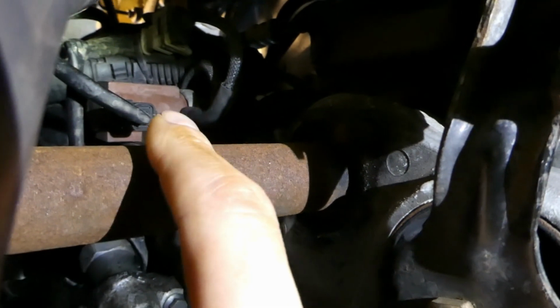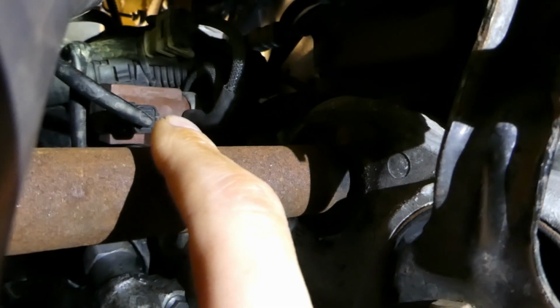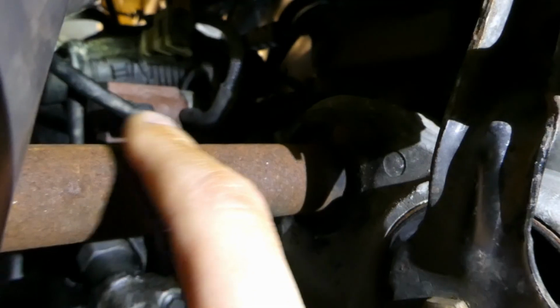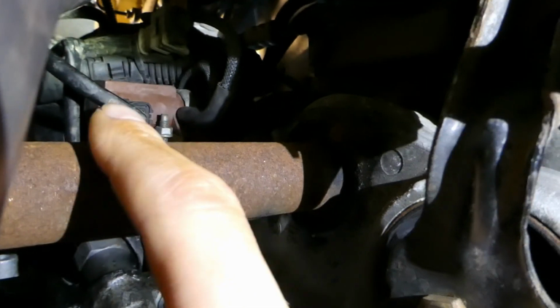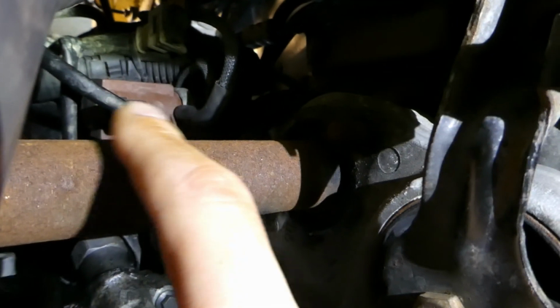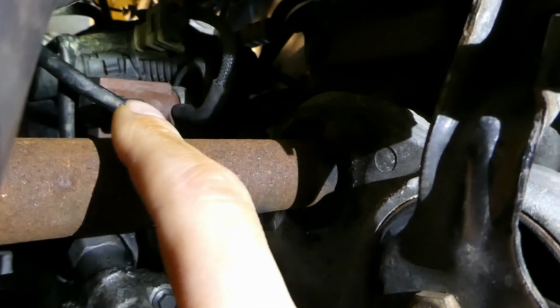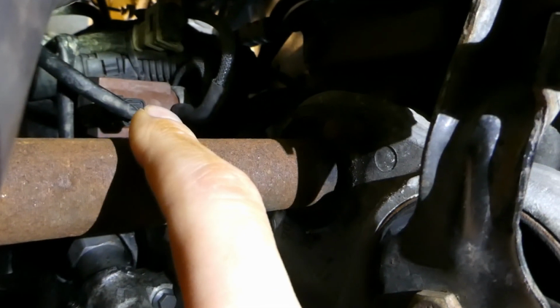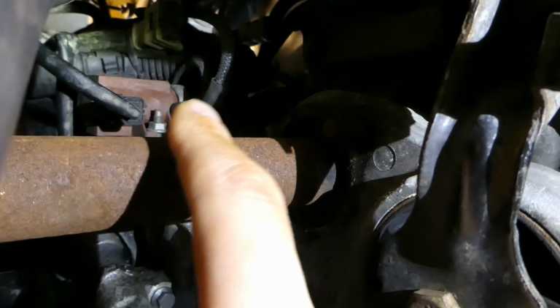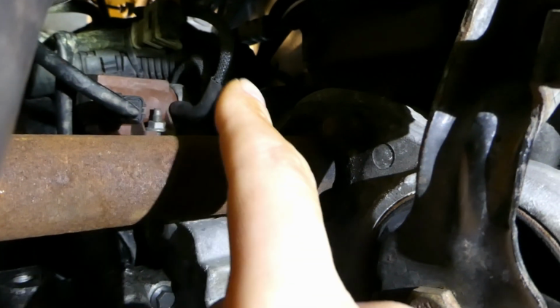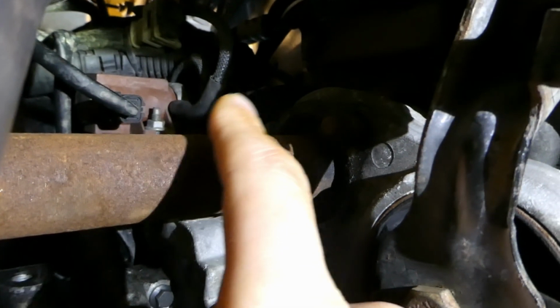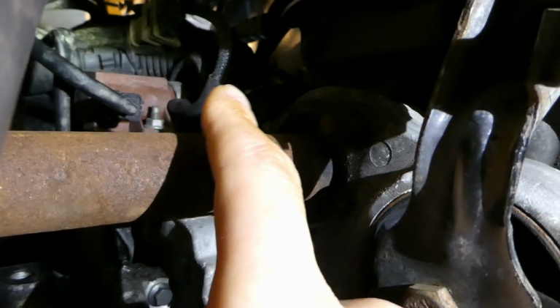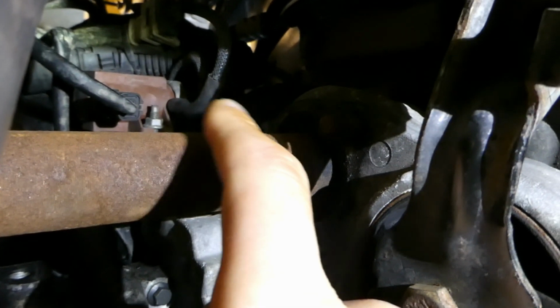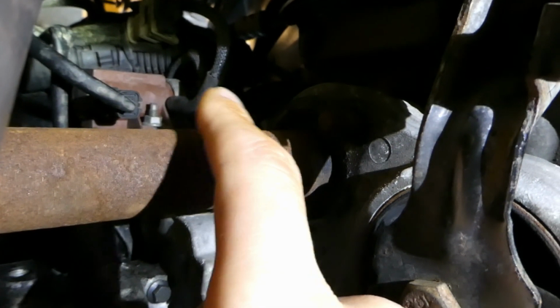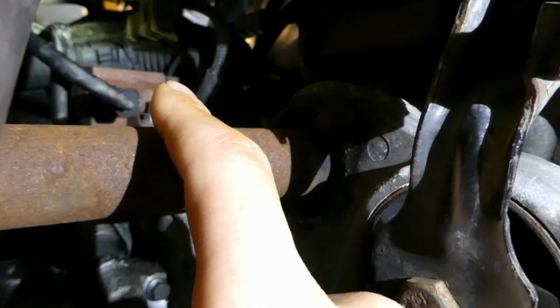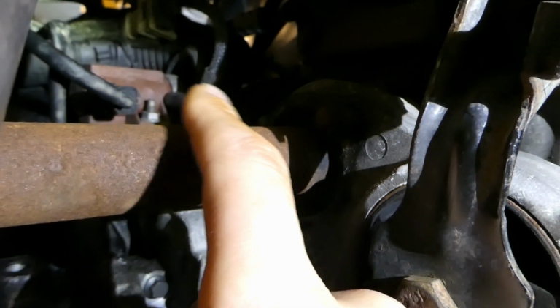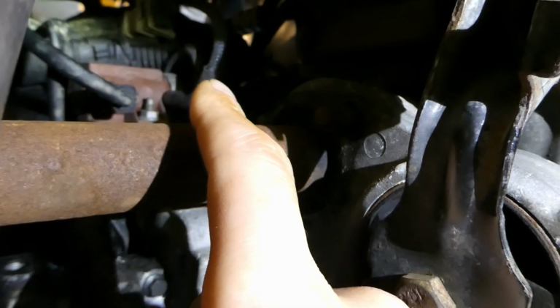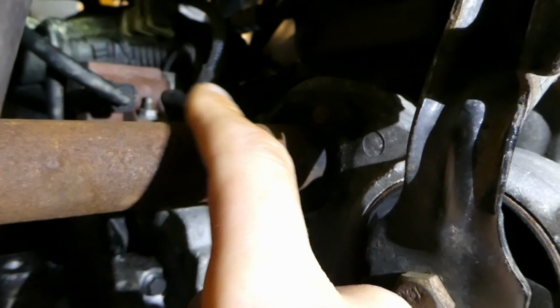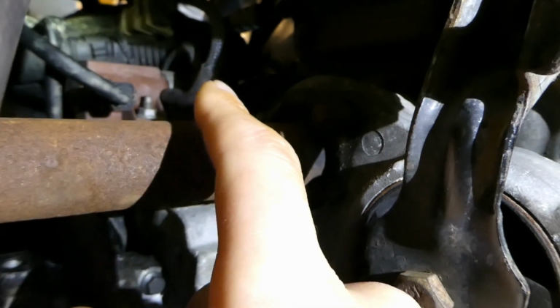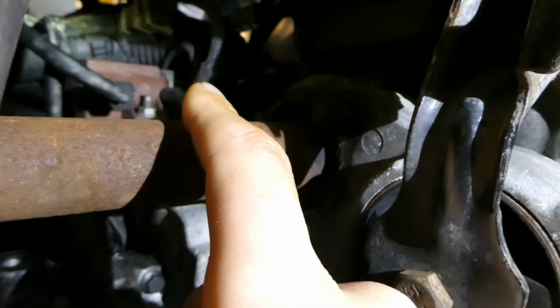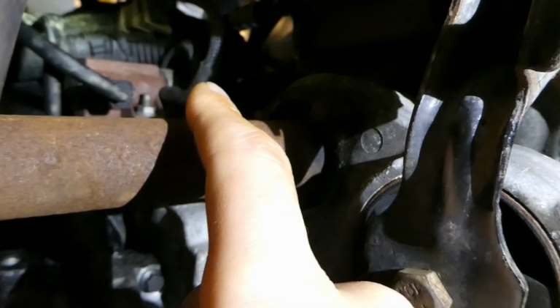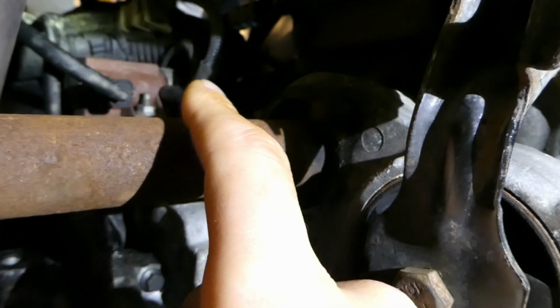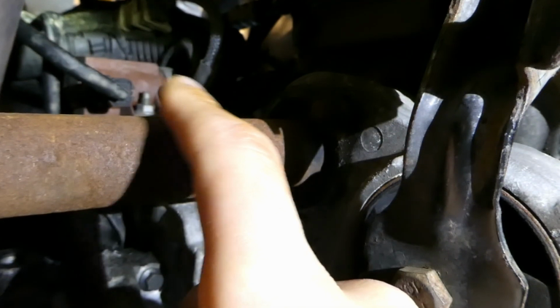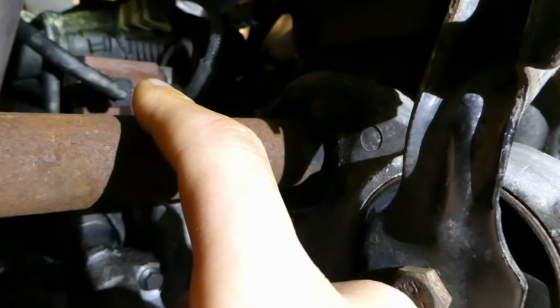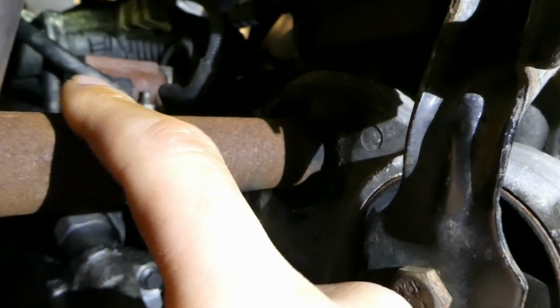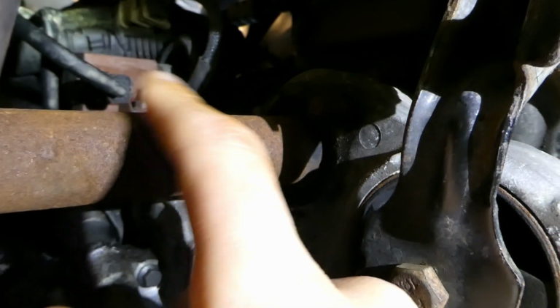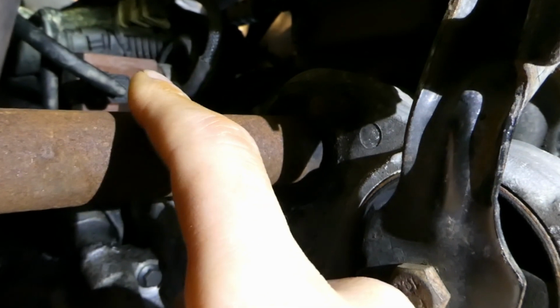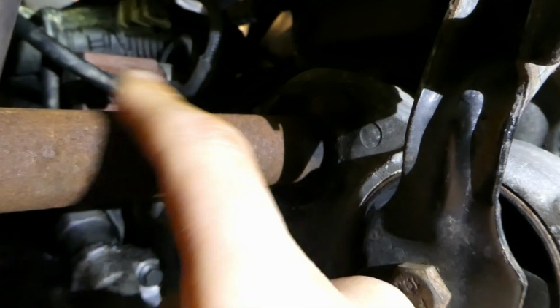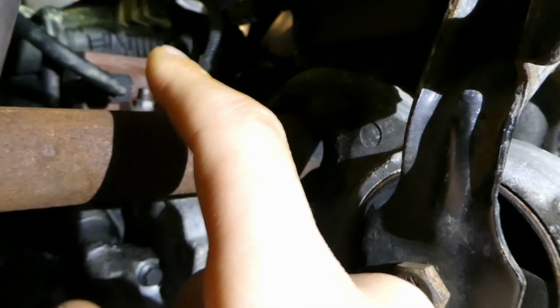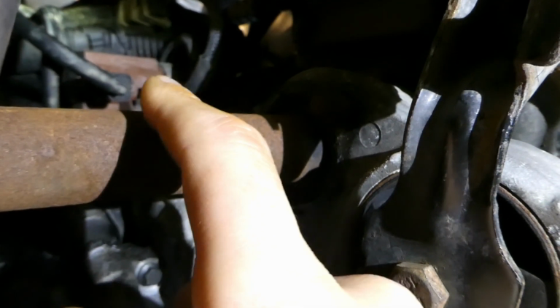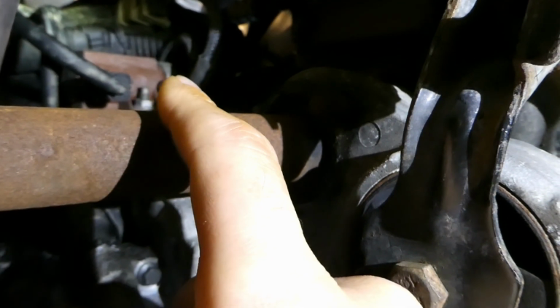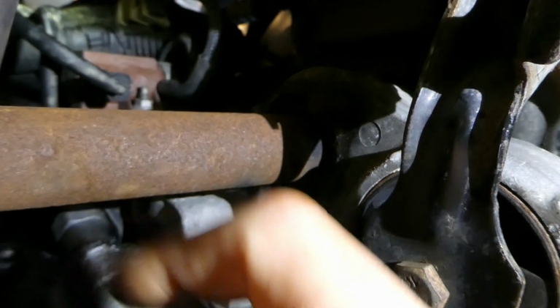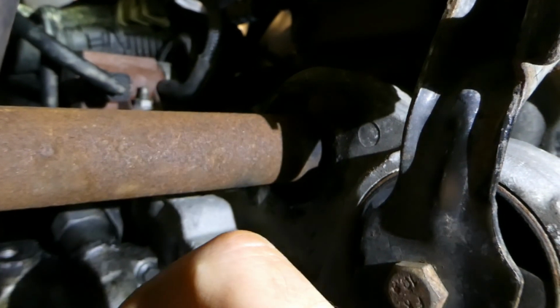Sometimes the plunger inside gets stuck, so the vacuum that goes to the wastegate is stuck and you get an over boost.